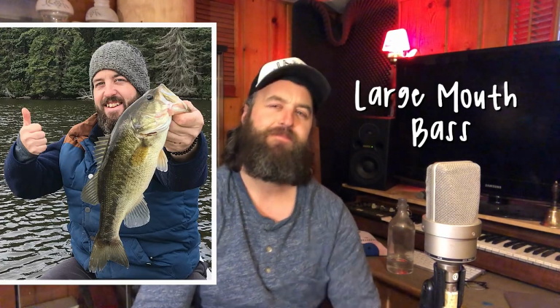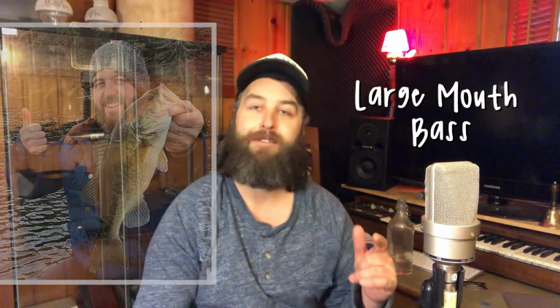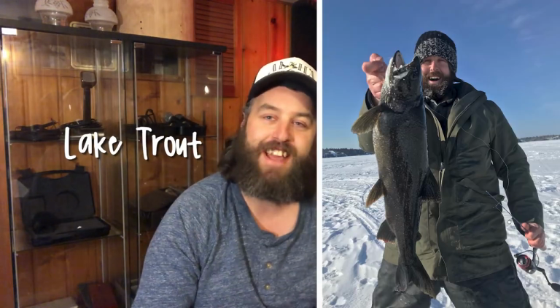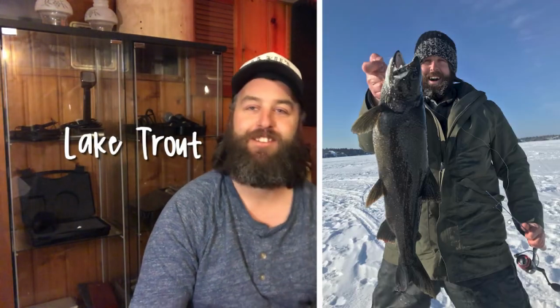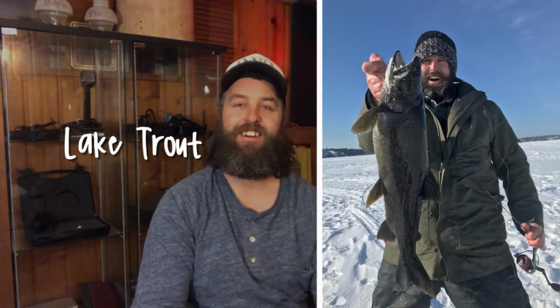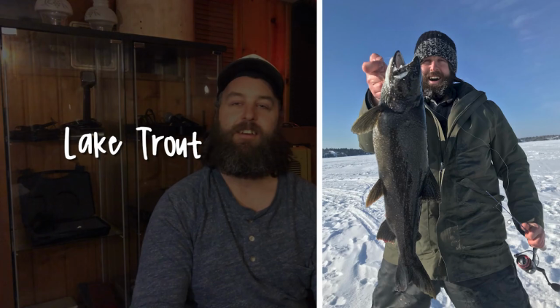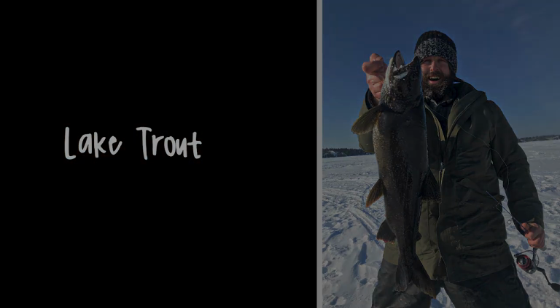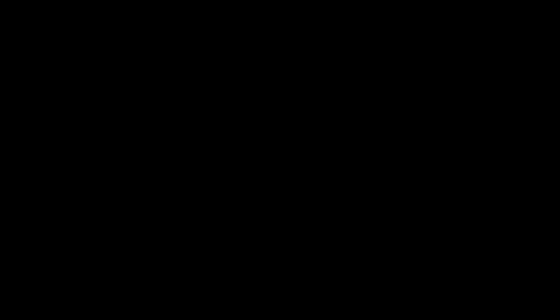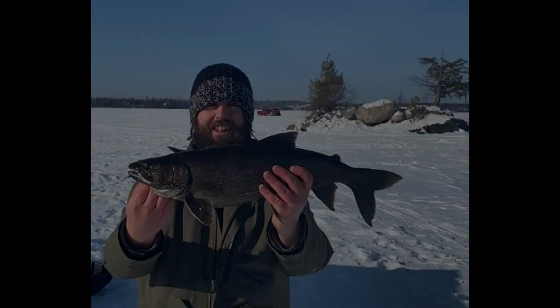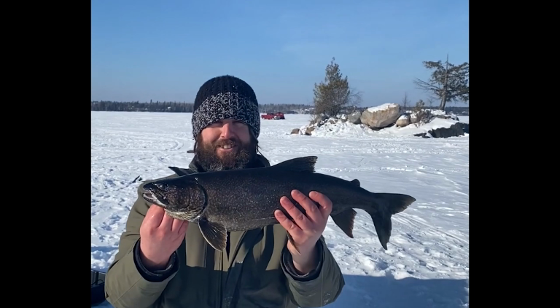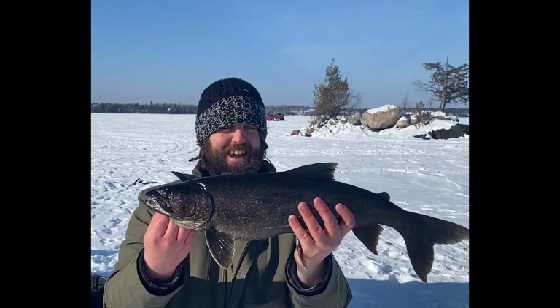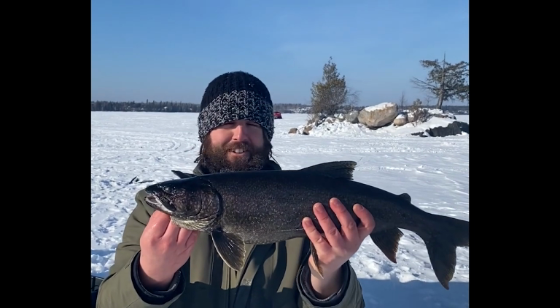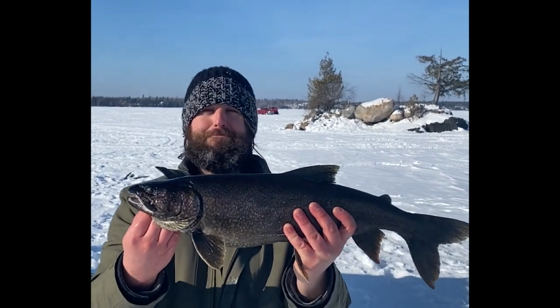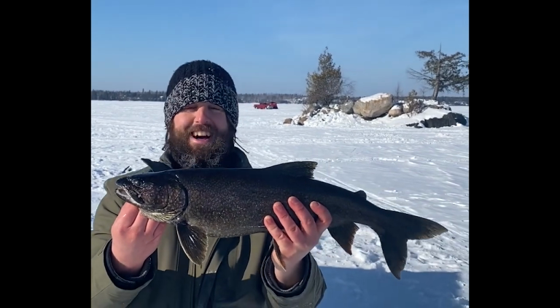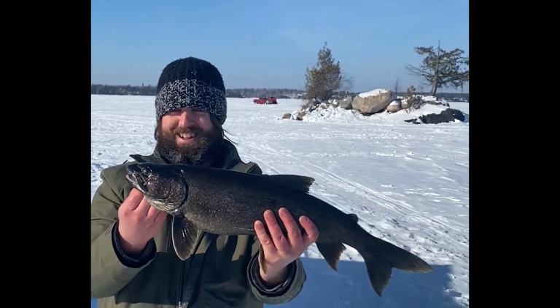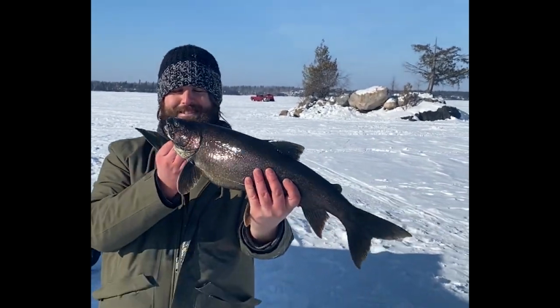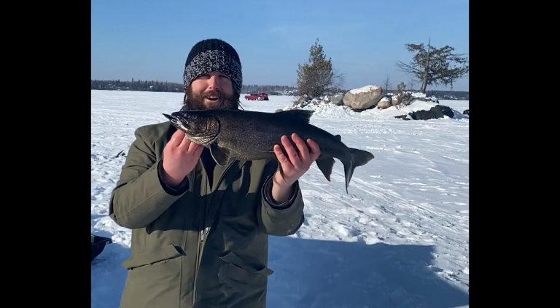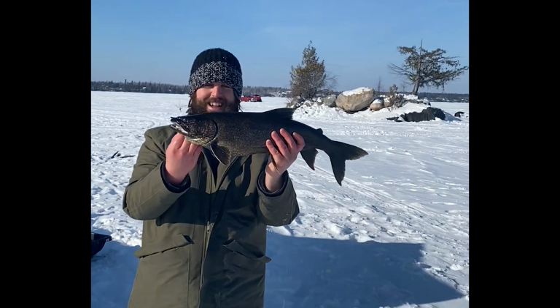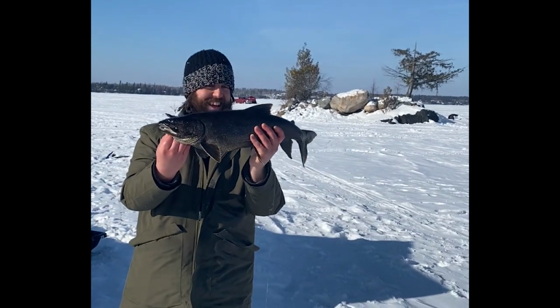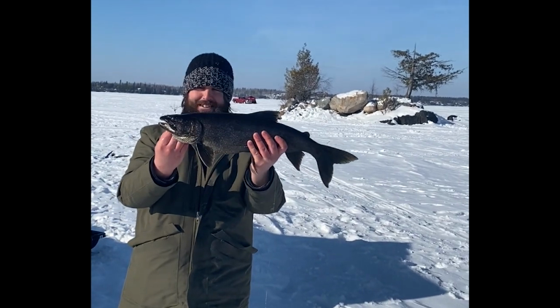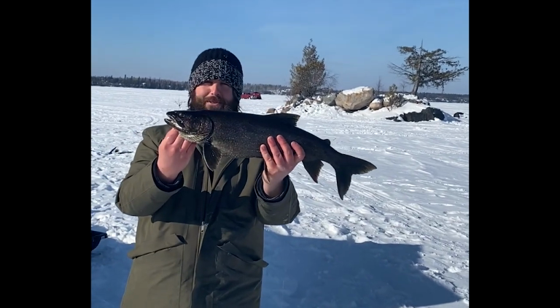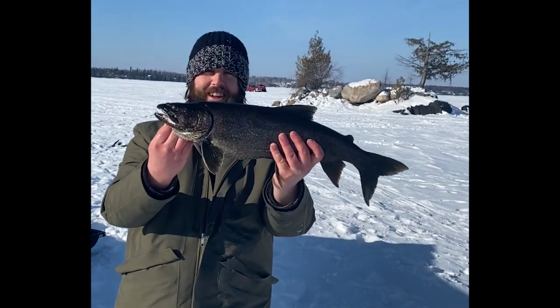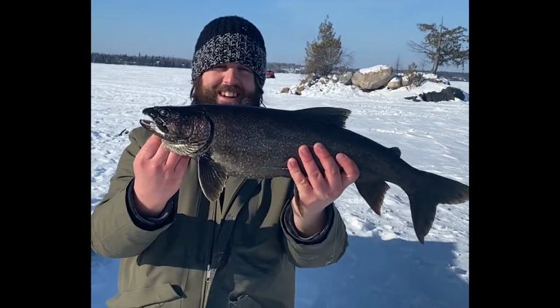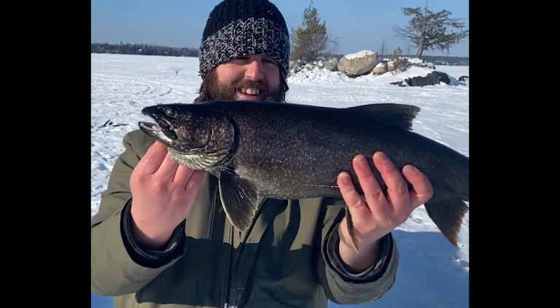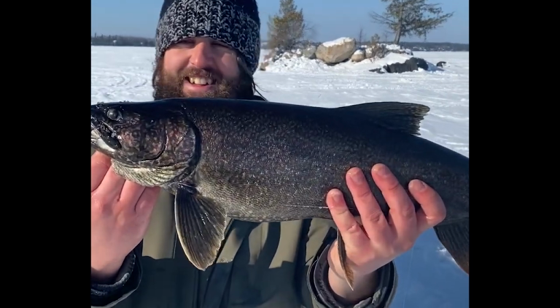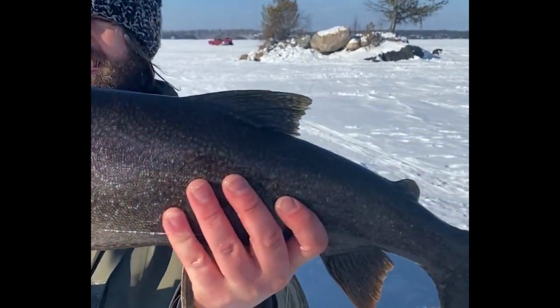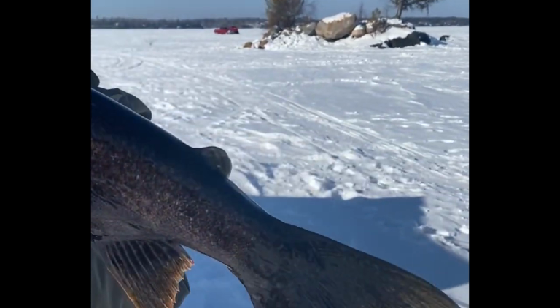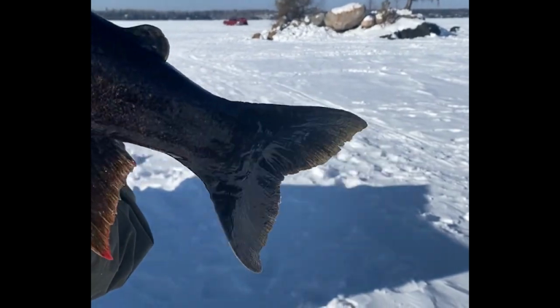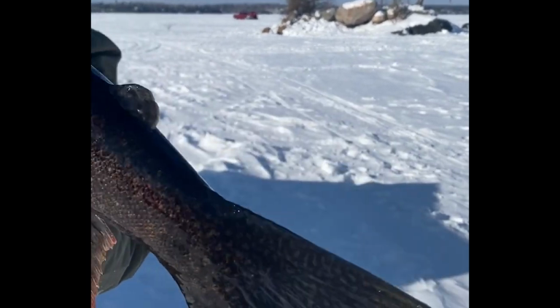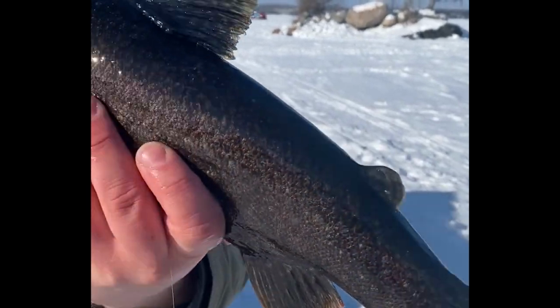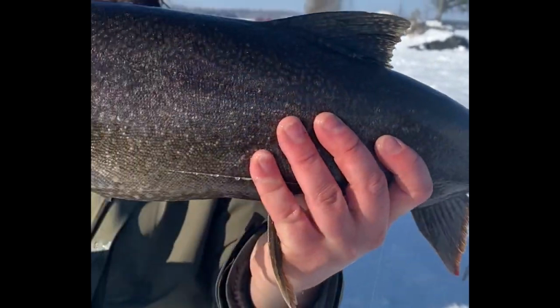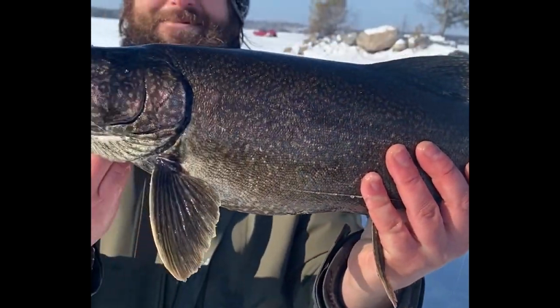I caught my first lake trout this year — first lake trout ever. On four pound line. Broke the rod coming in. Beautiful lake trout. Took the bait real hard. We're going to have to eat them tonight.